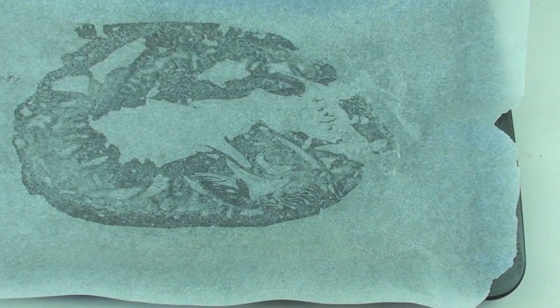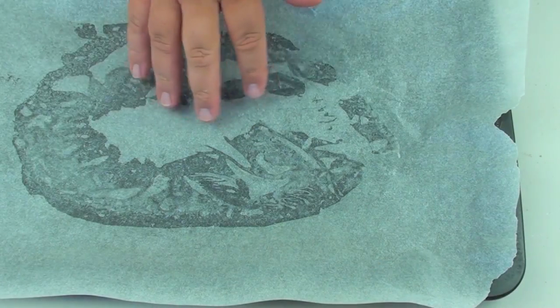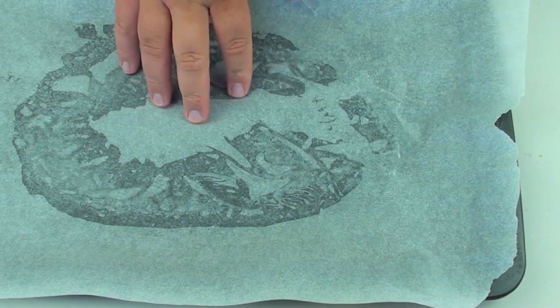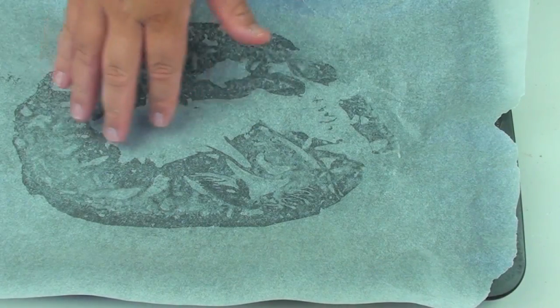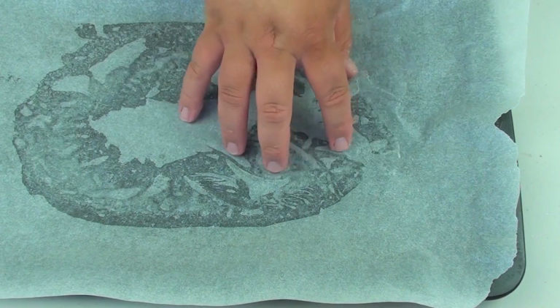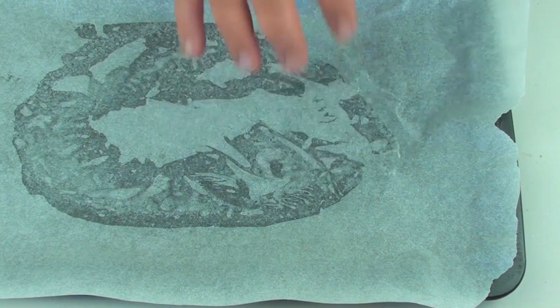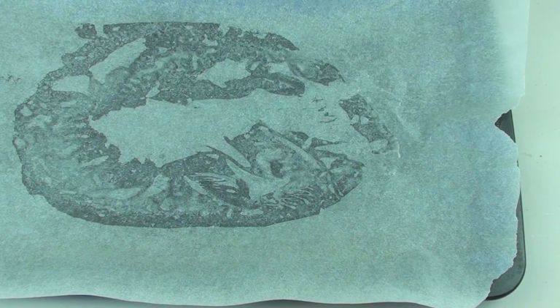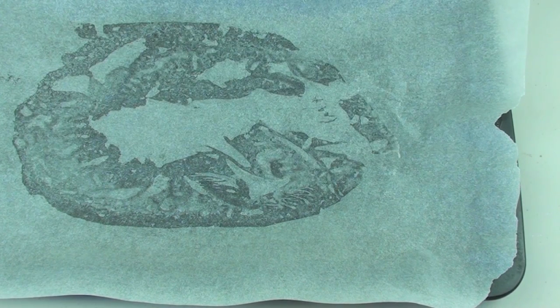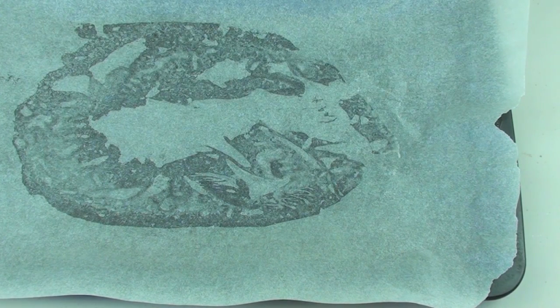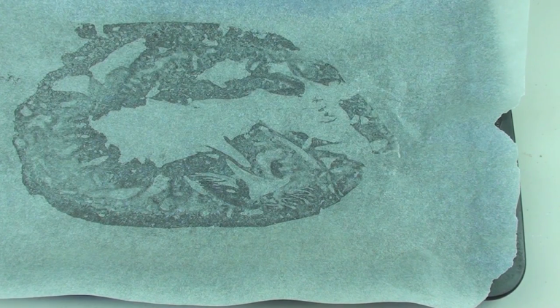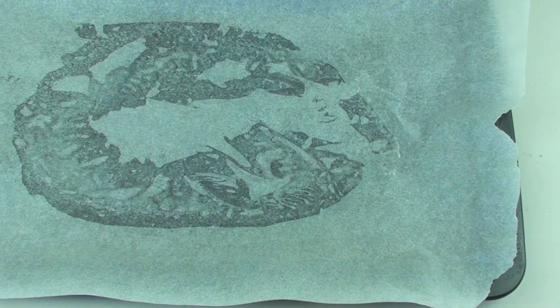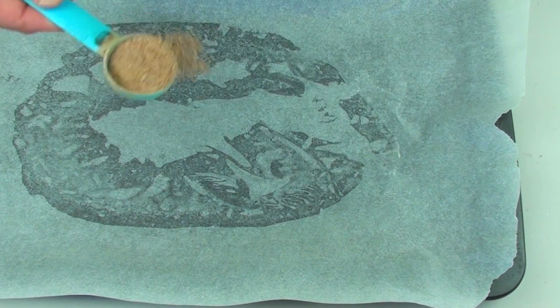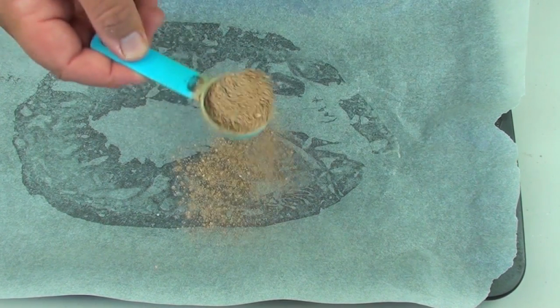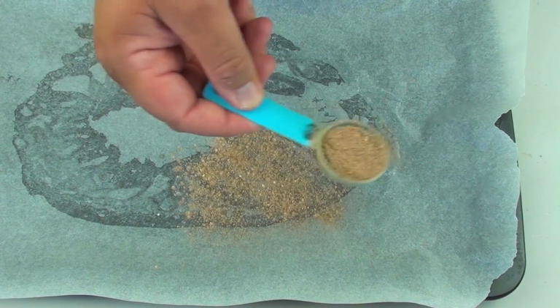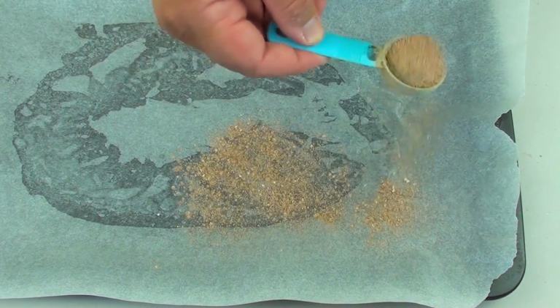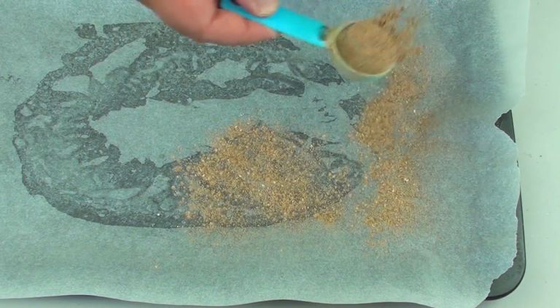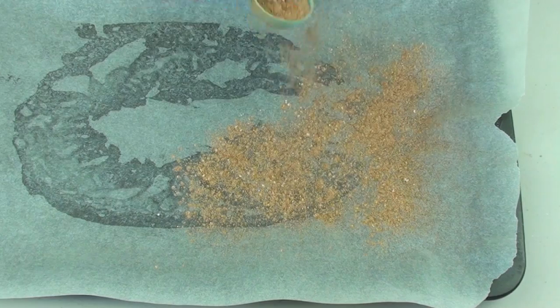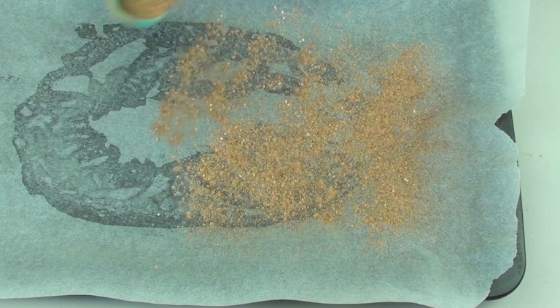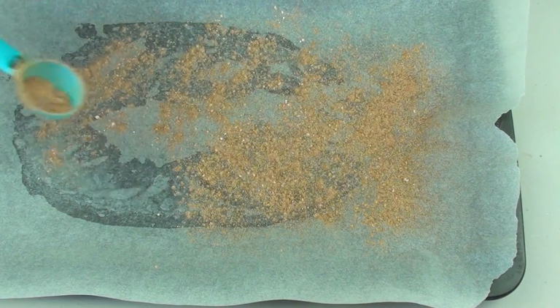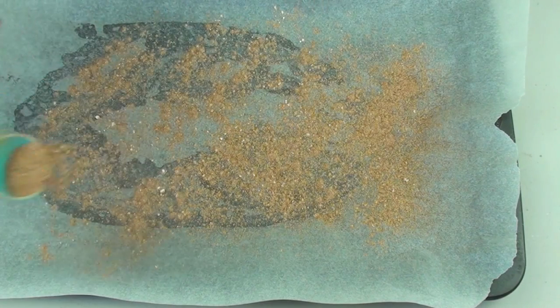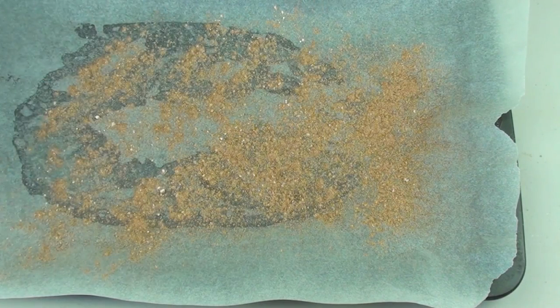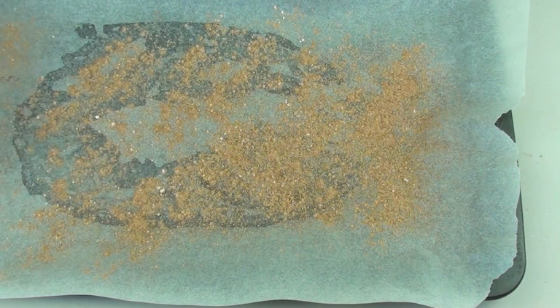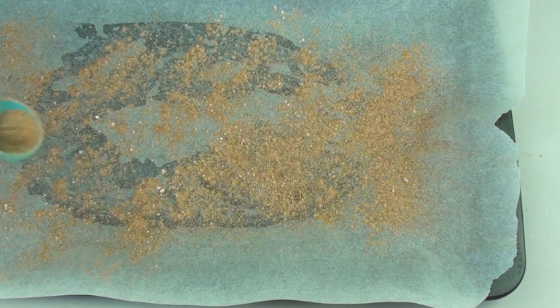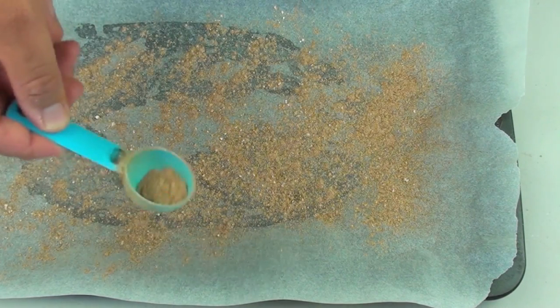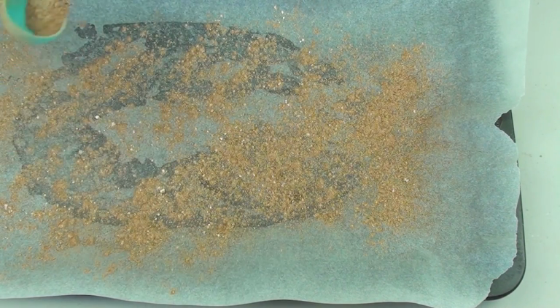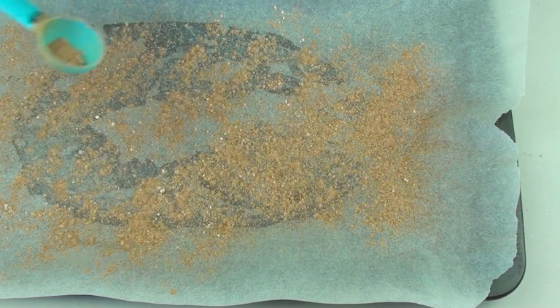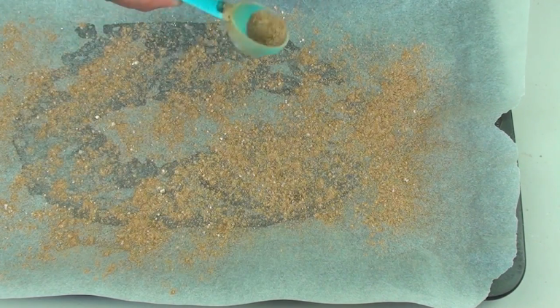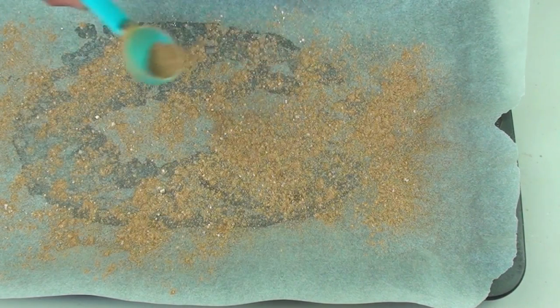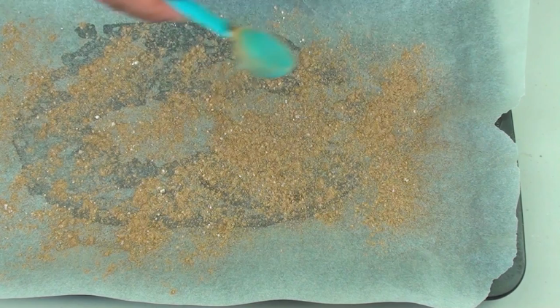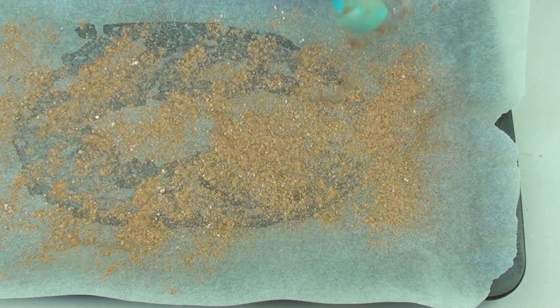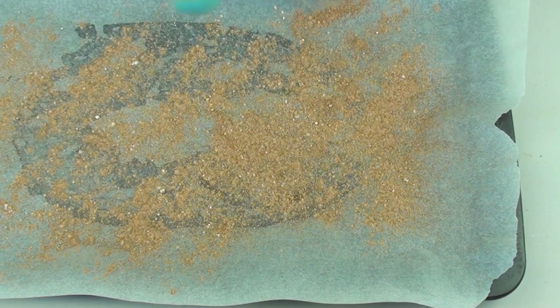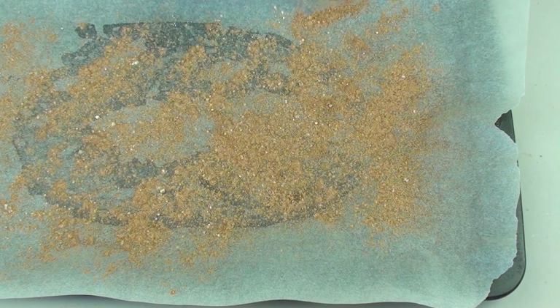Next, I've got a baking tray lined with some non-stick baking paper. With our flavoring mixture, we're just going to slightly sprinkle that on top of the baking paper — just a small amount, not a huge amount.